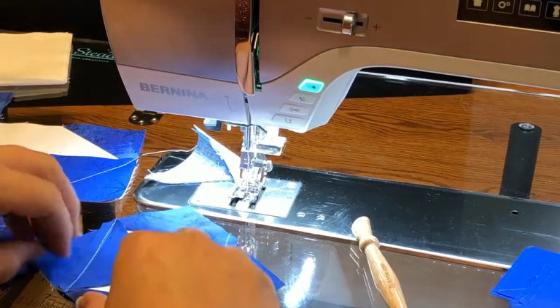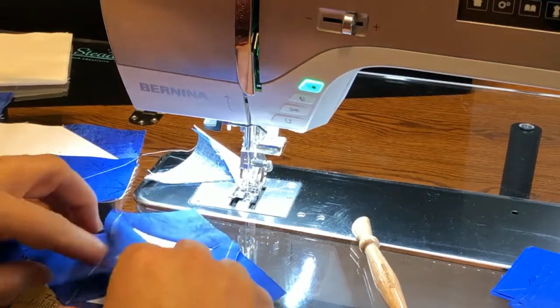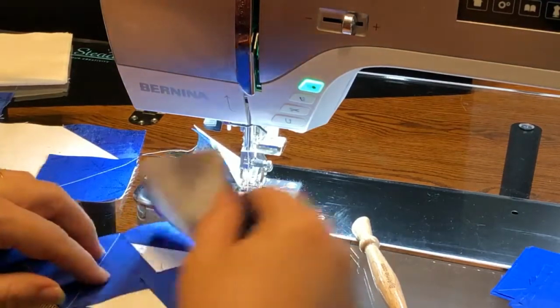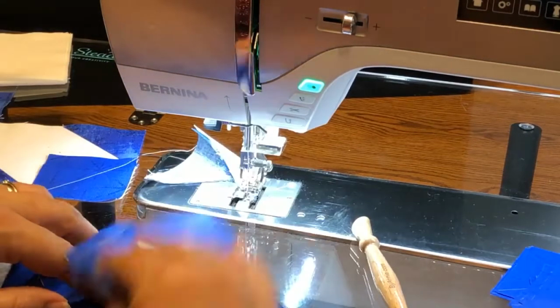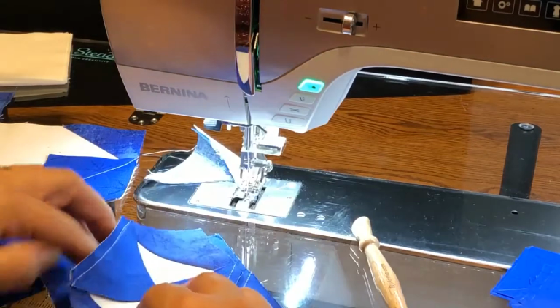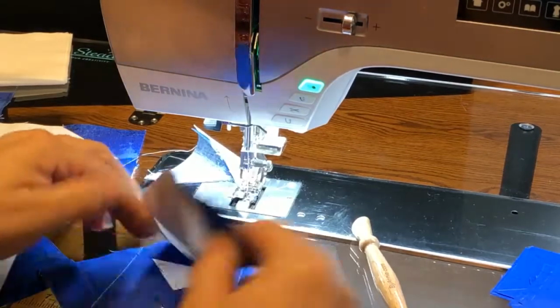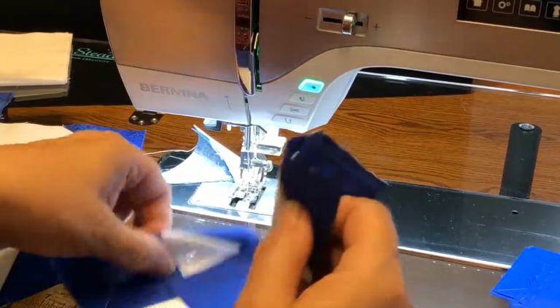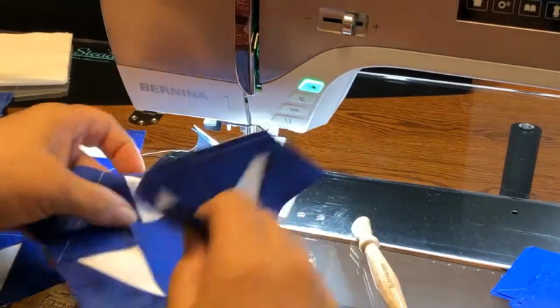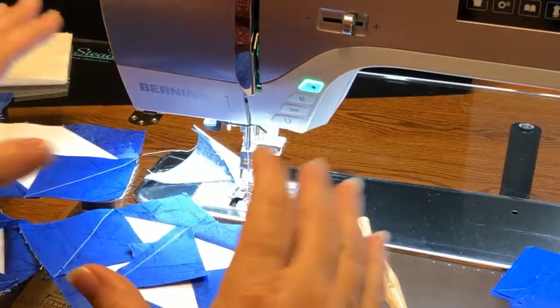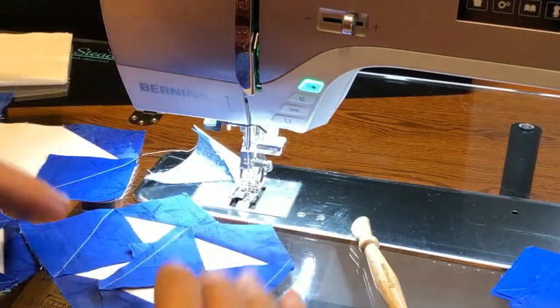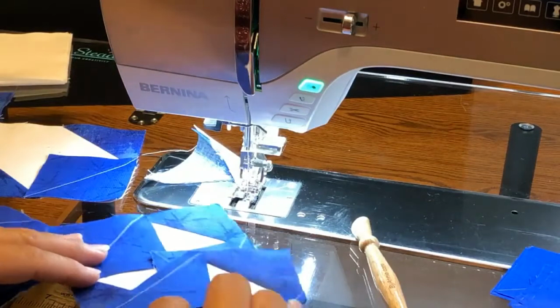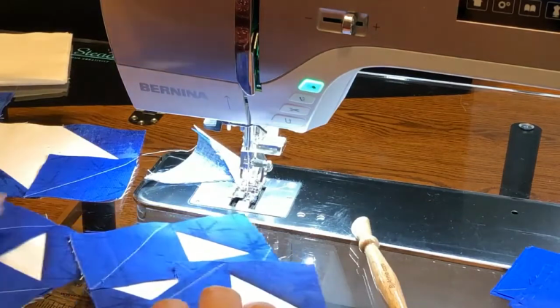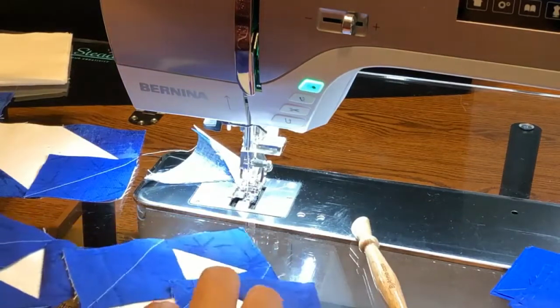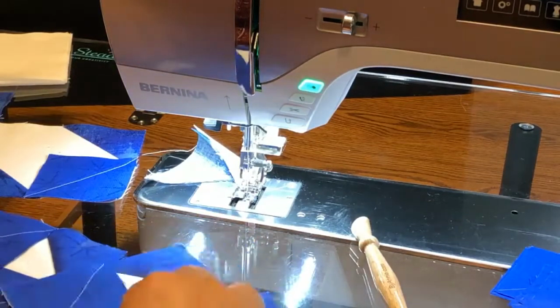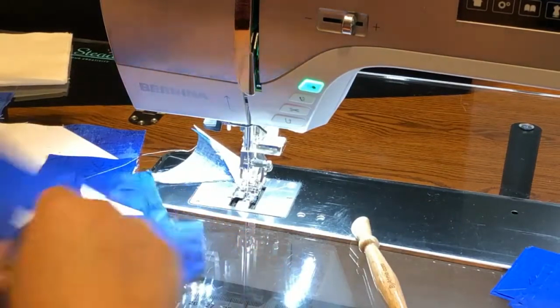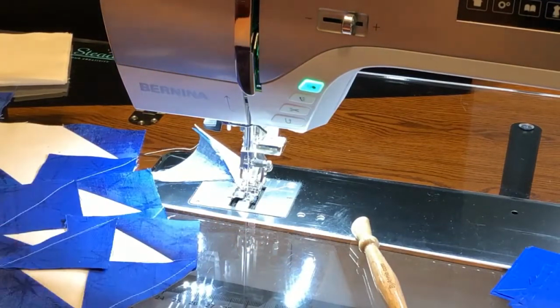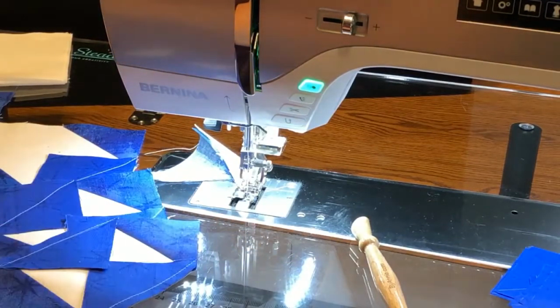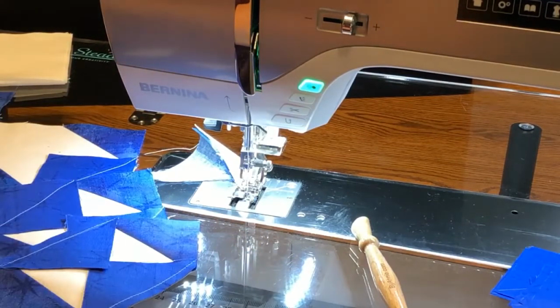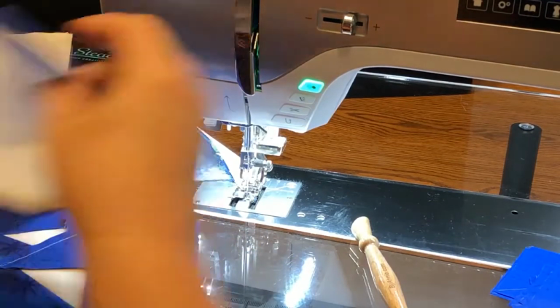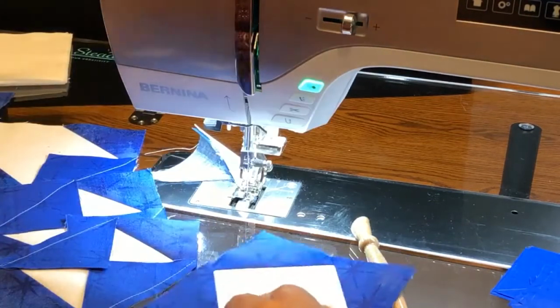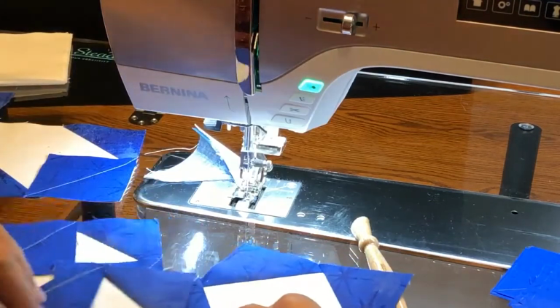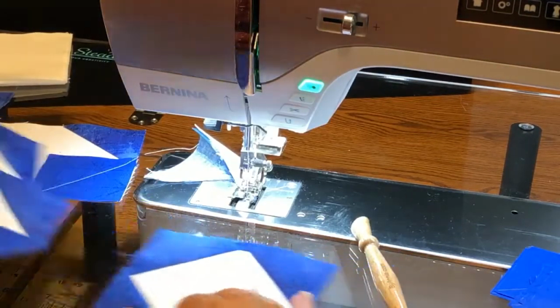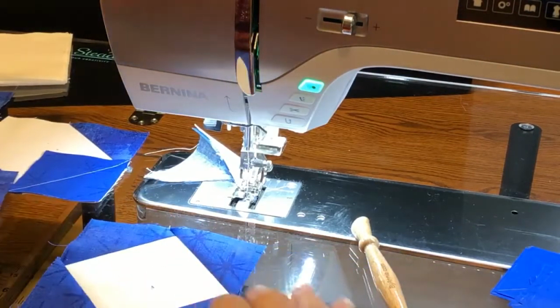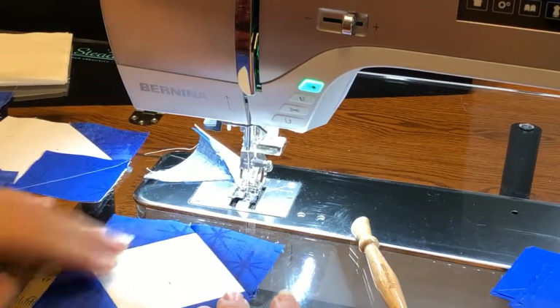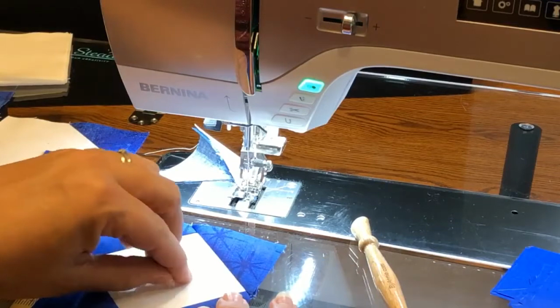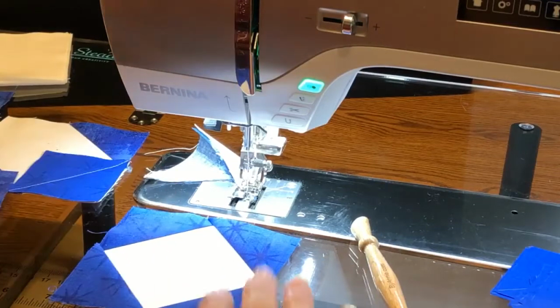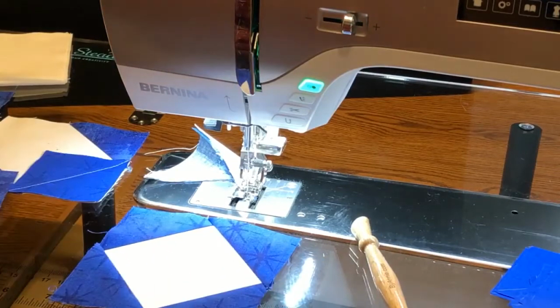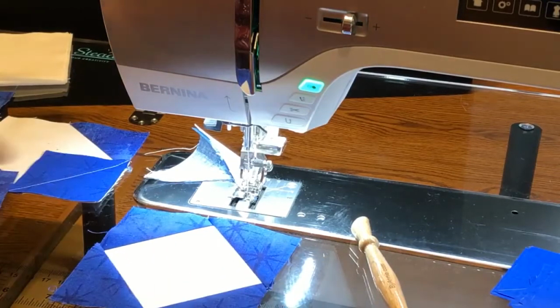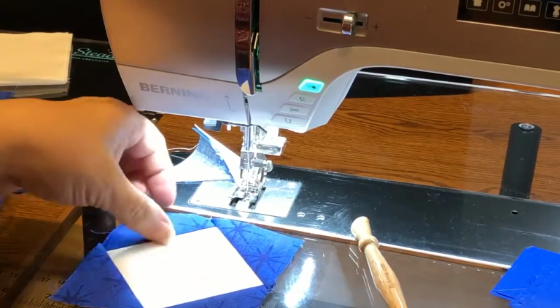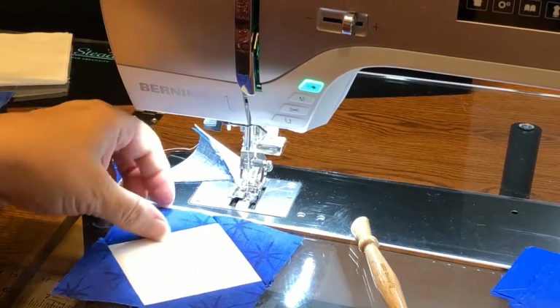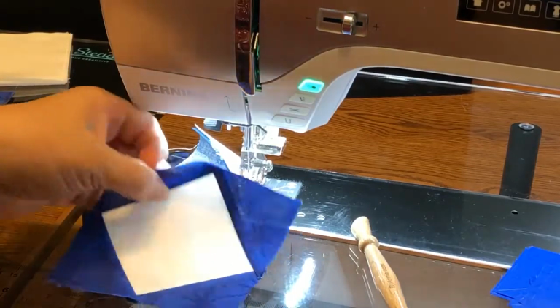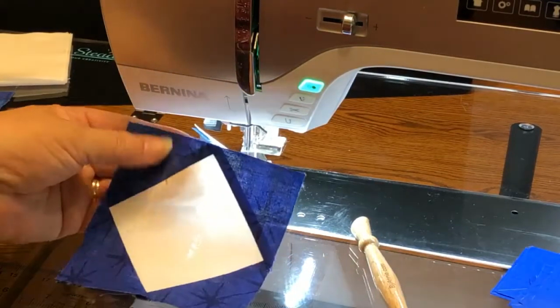When you're chain piecing, if you think a little bit about it you can be very productive and quick to get the blocks that you need done.